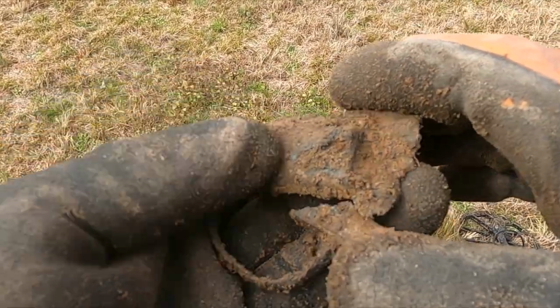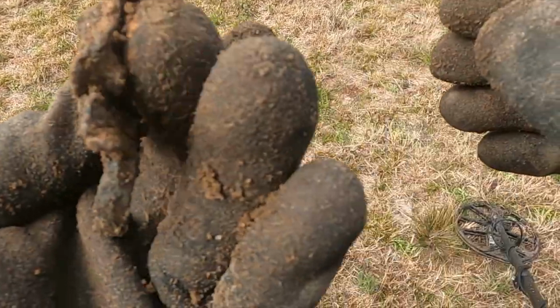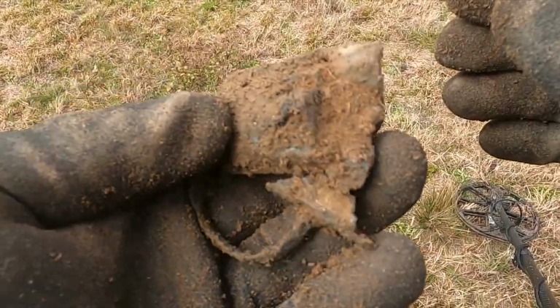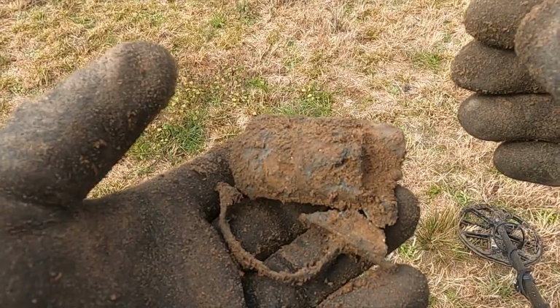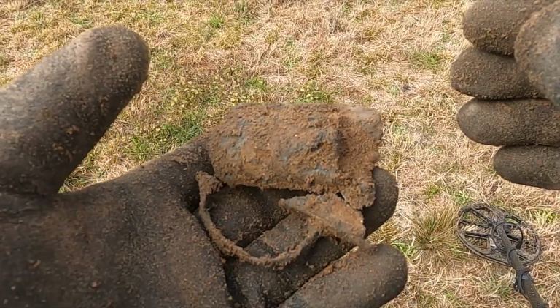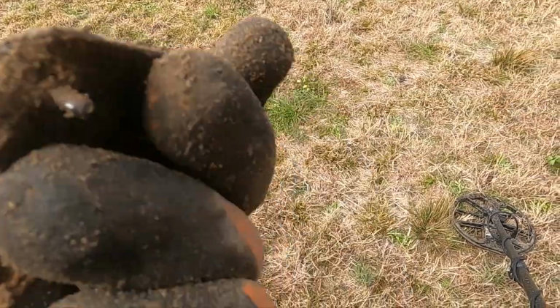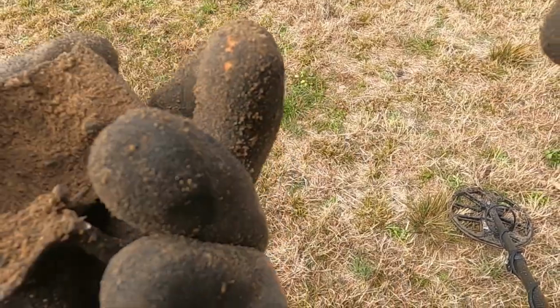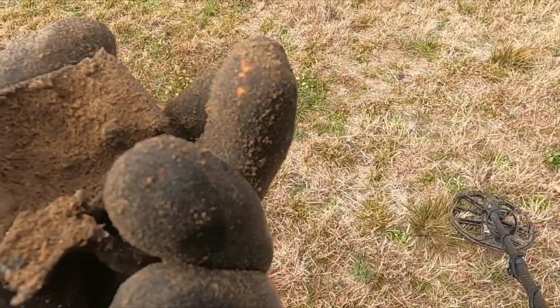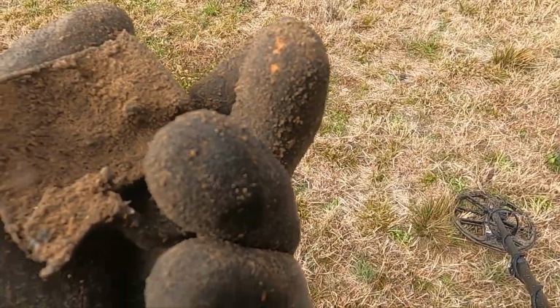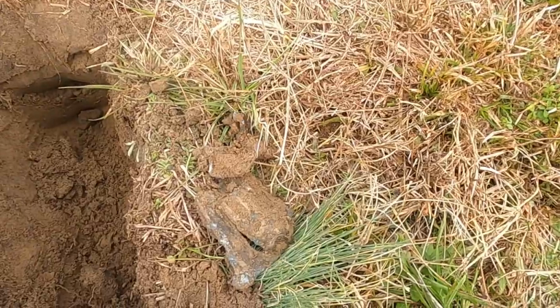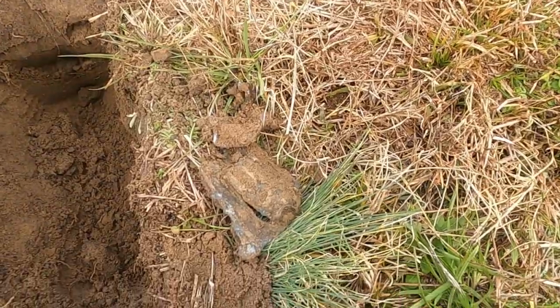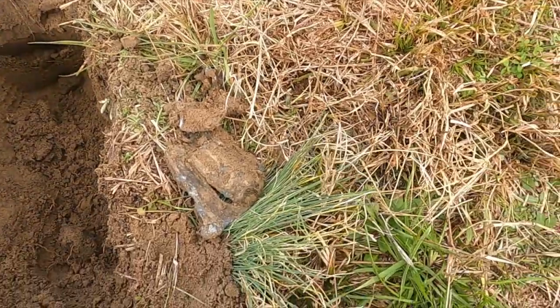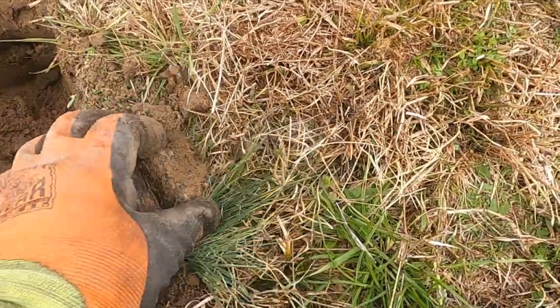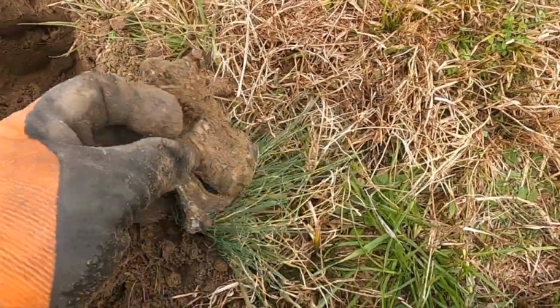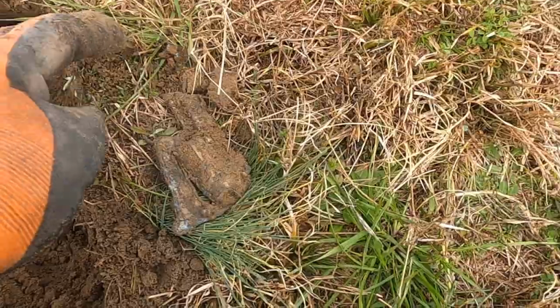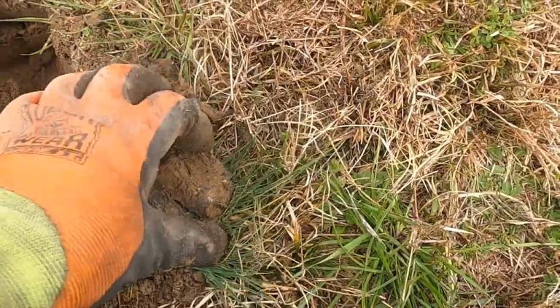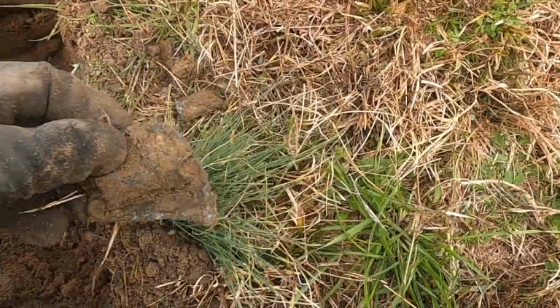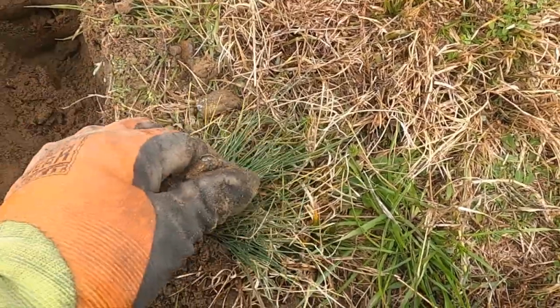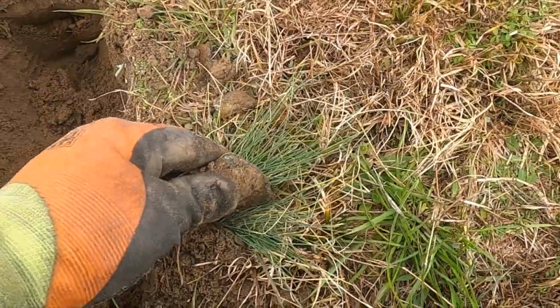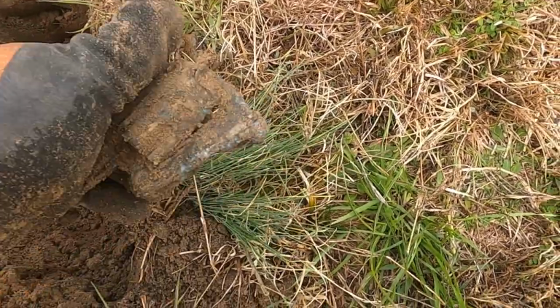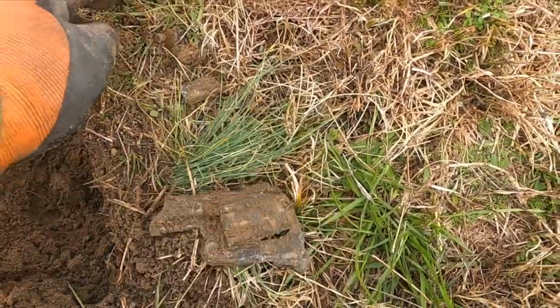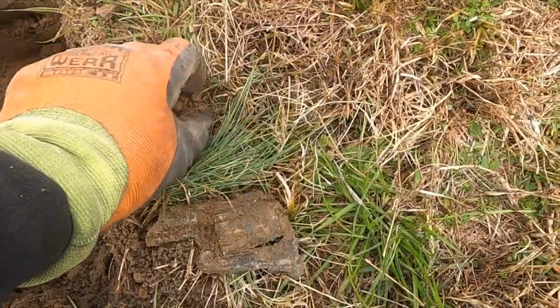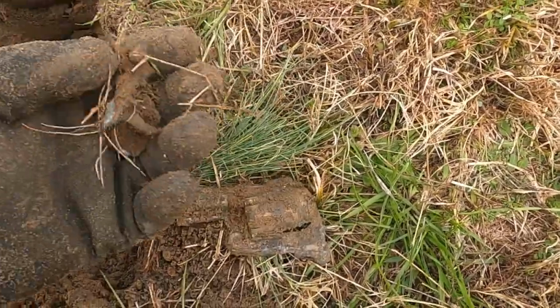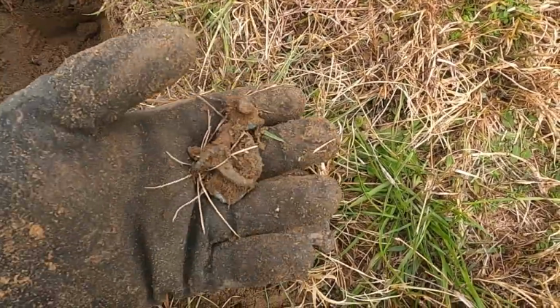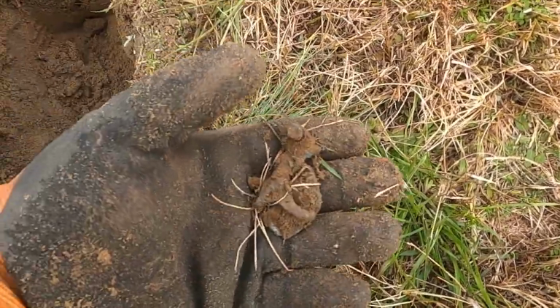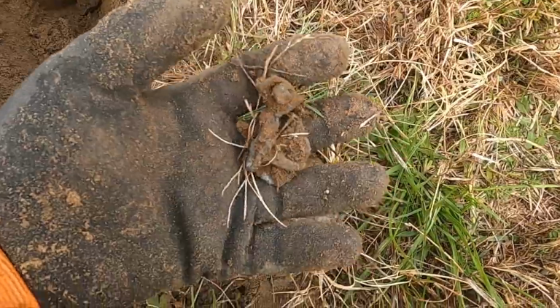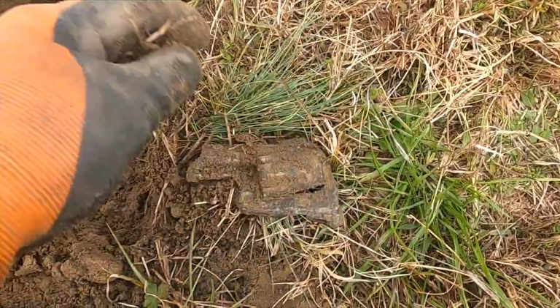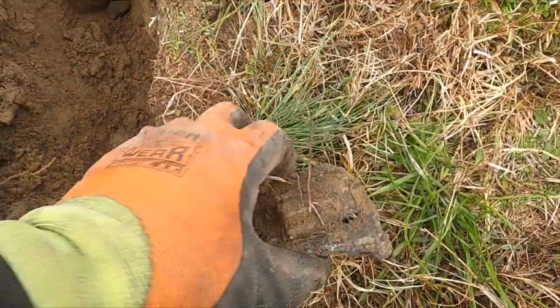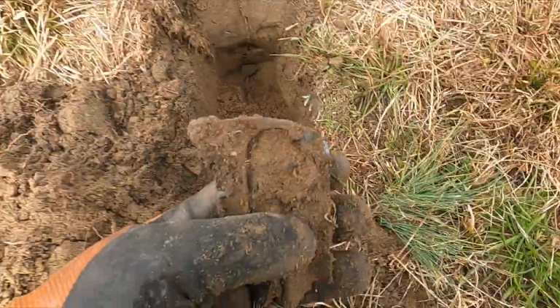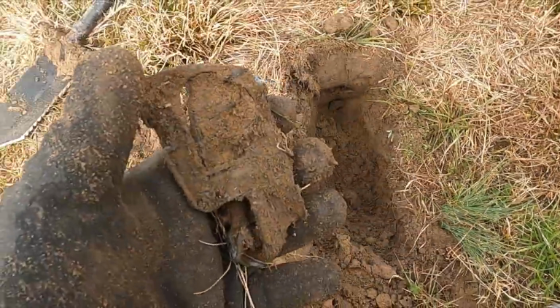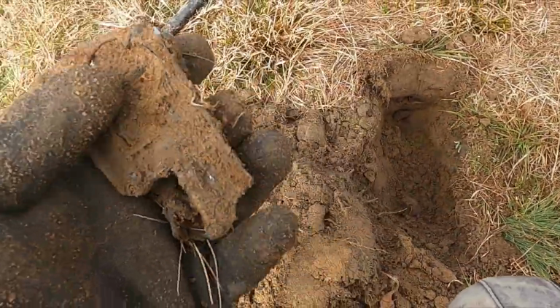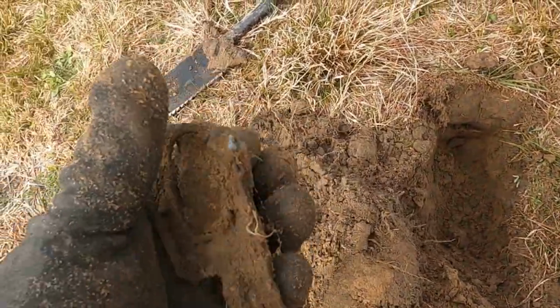Got me a cap can — part of one. Looks like I got most of the rest of it. It's in rough shape, but it's the first old relic.